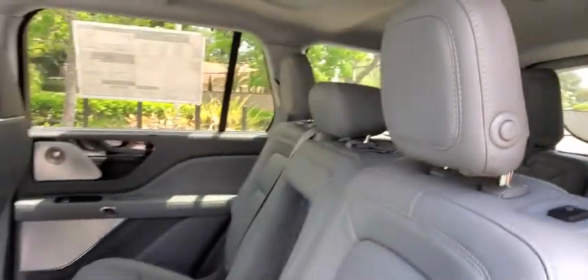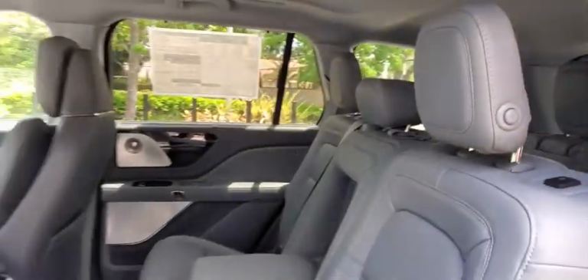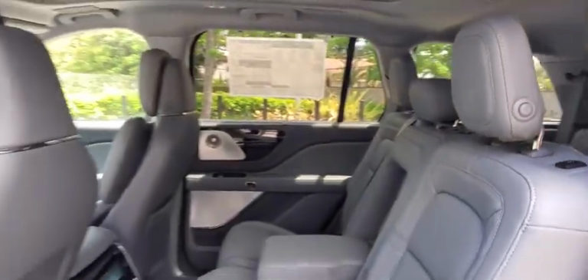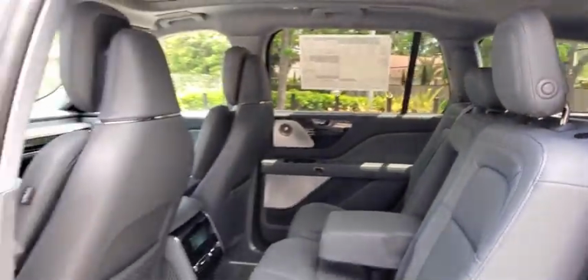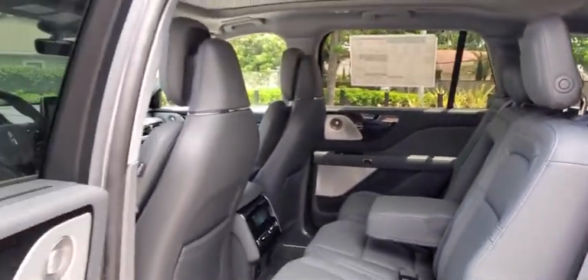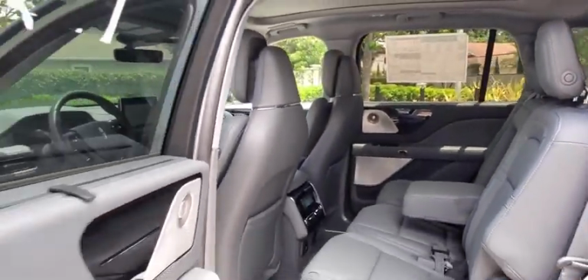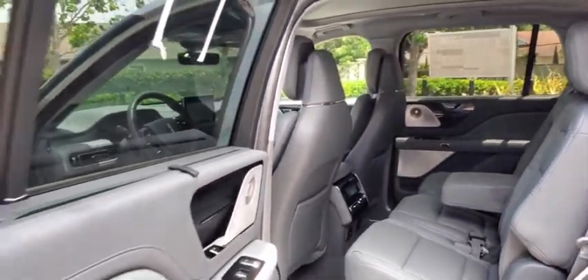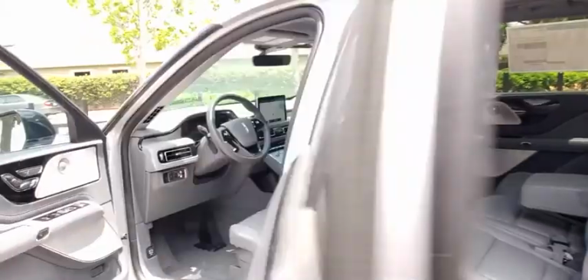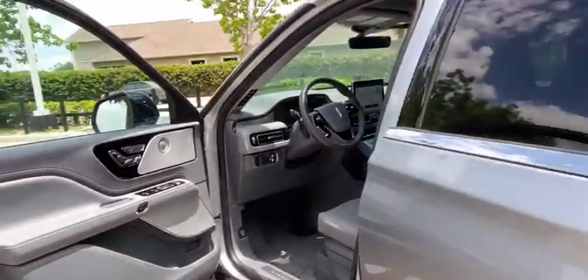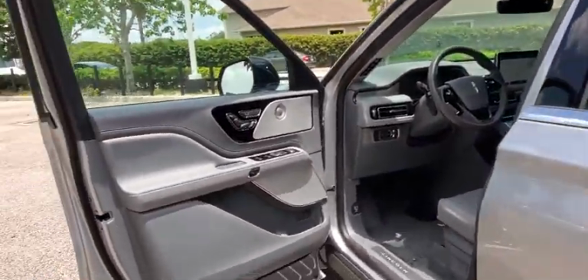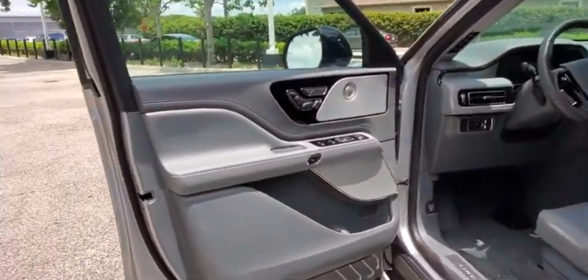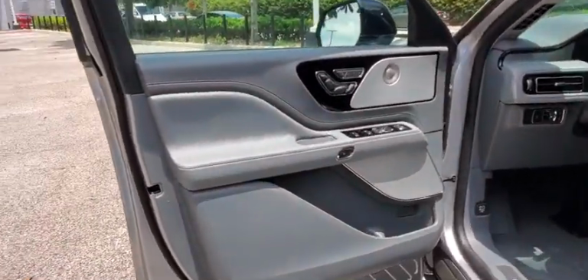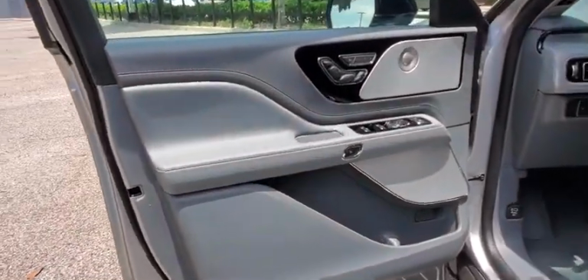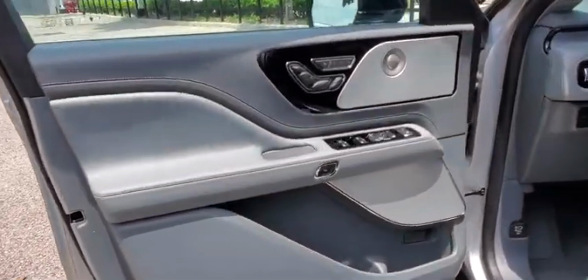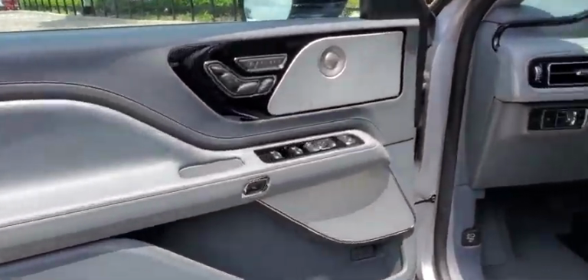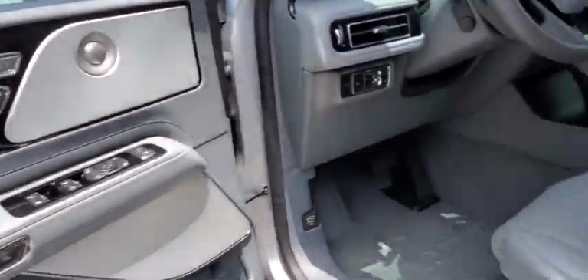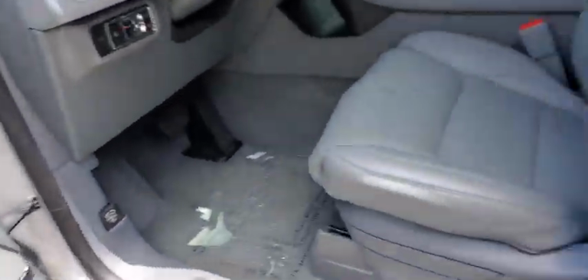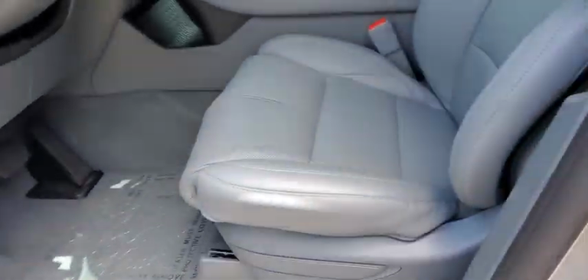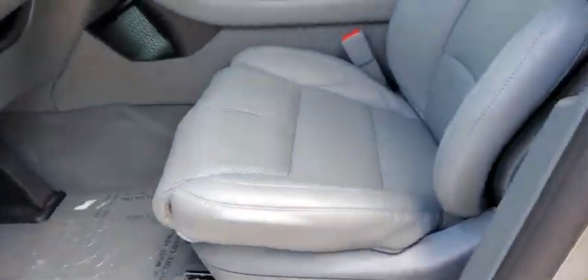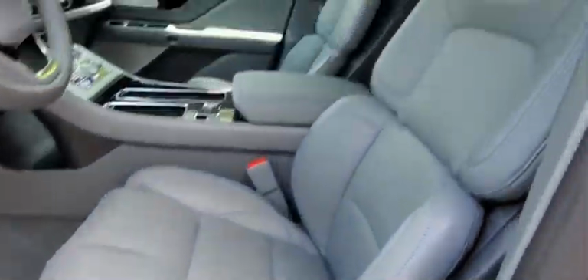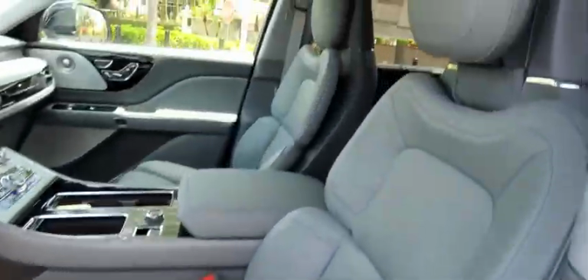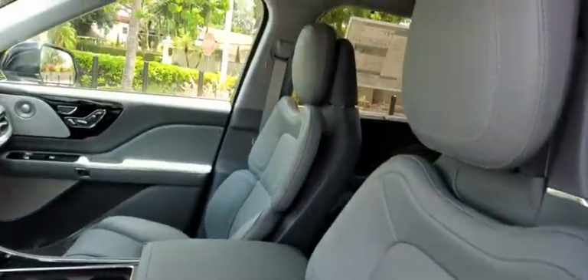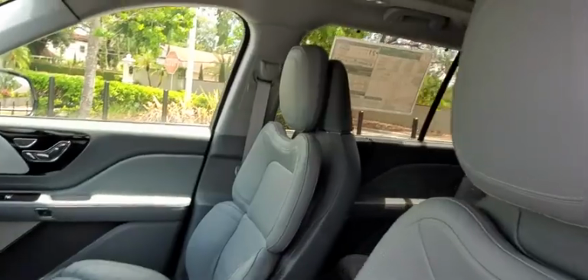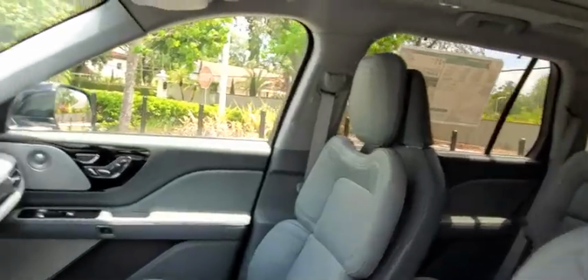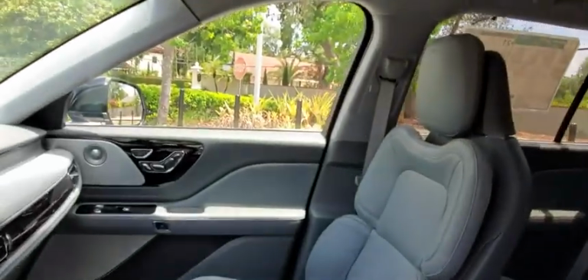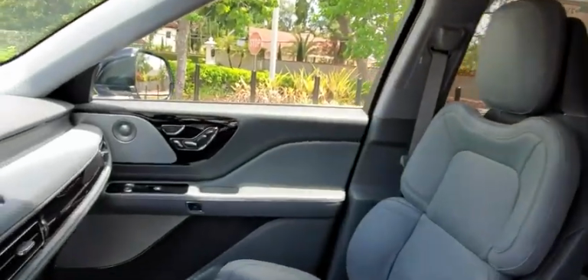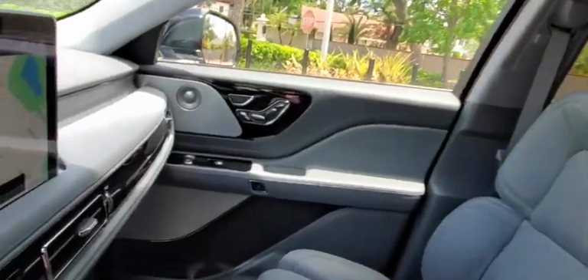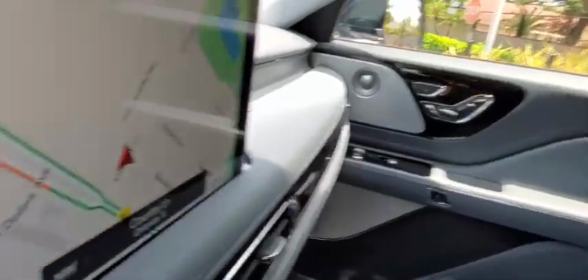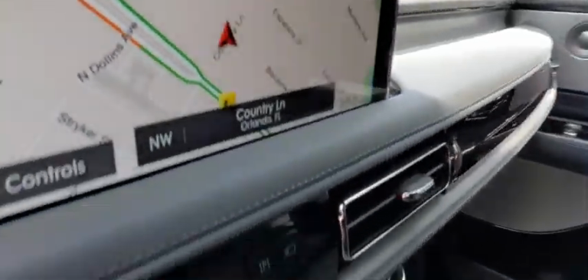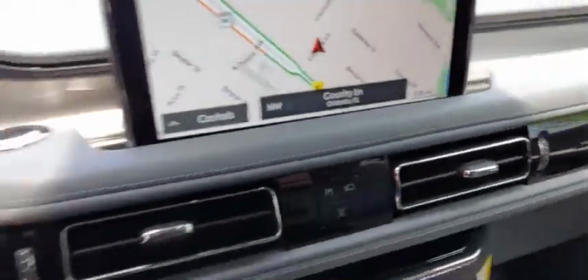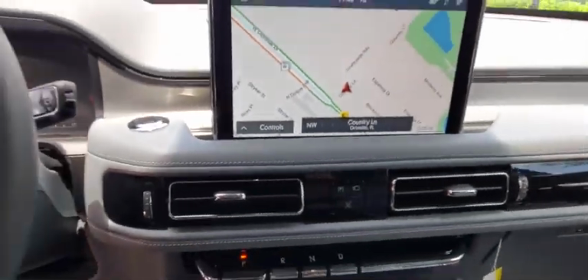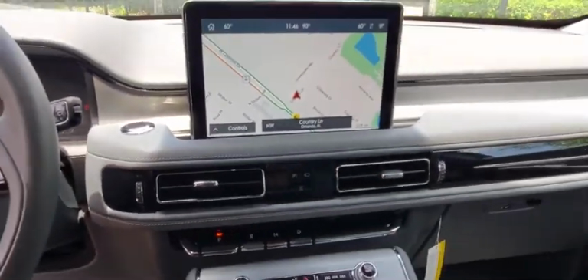Stability control, lane departure warning, Bluetooth, leather-wrapped steering wheel, adjustable steering wheel, power steering, aluminum wheels, four-wheel disc brakes, keyless start, floor mats.